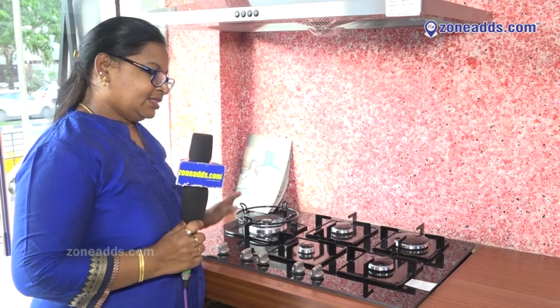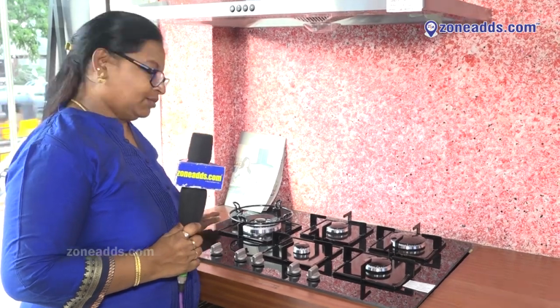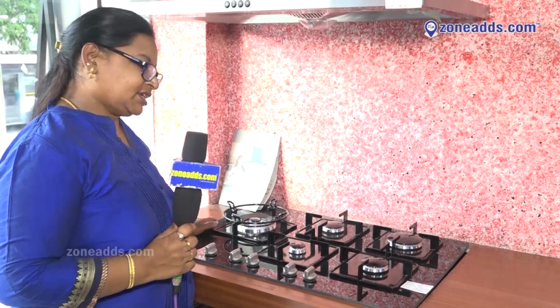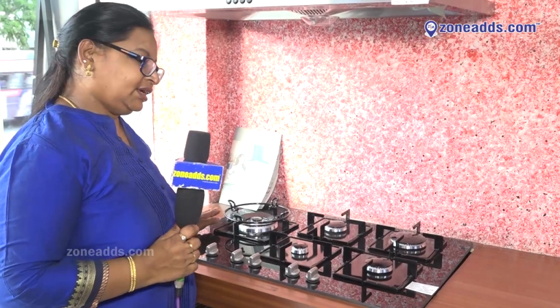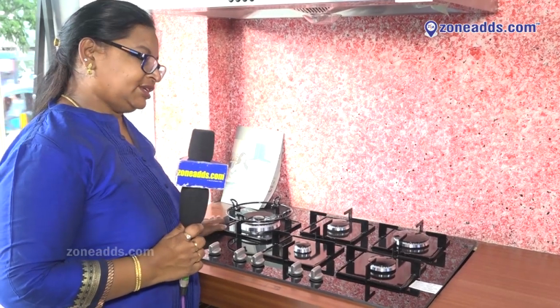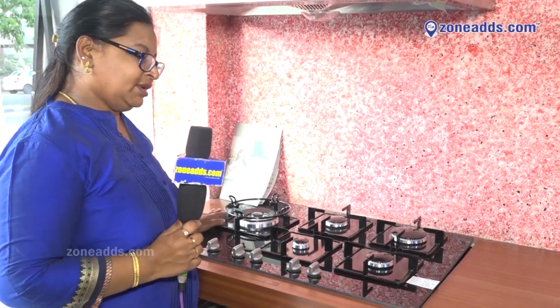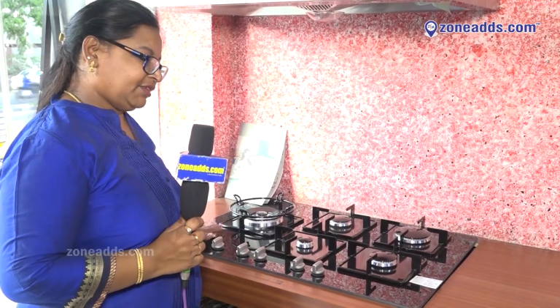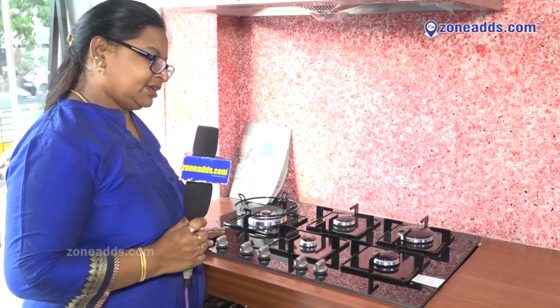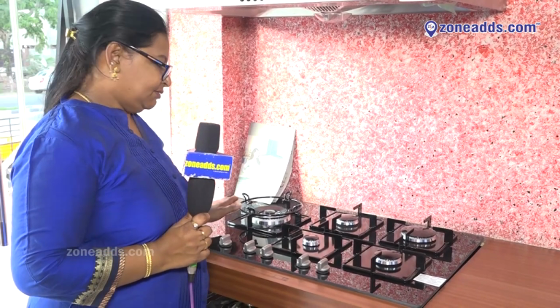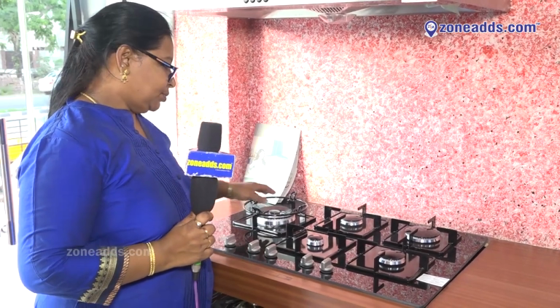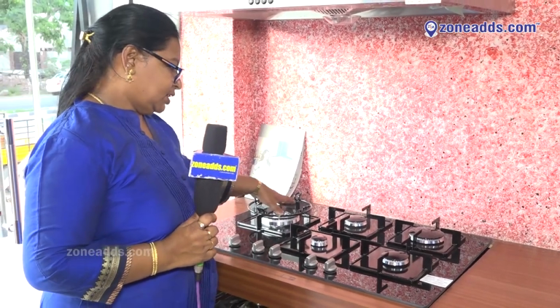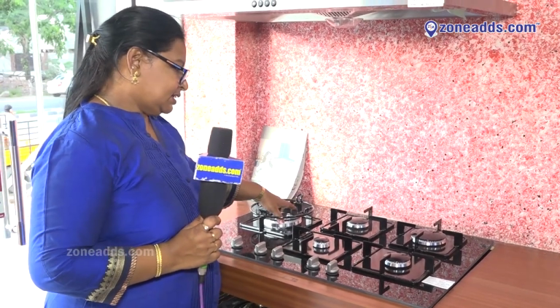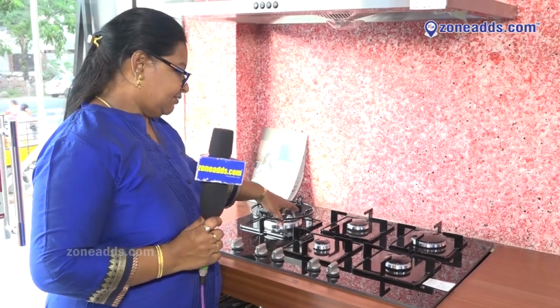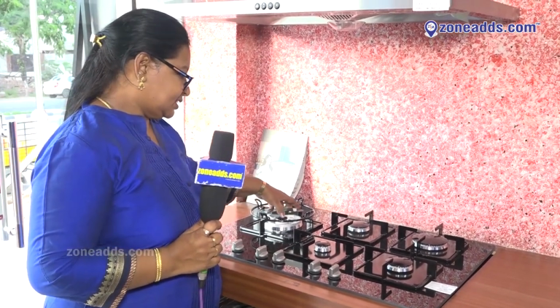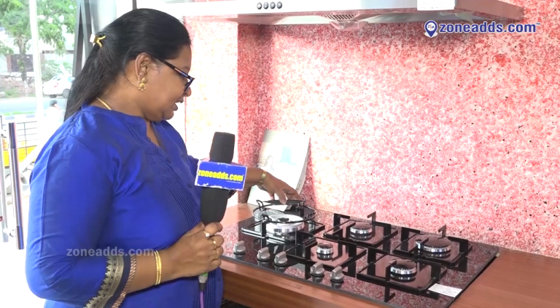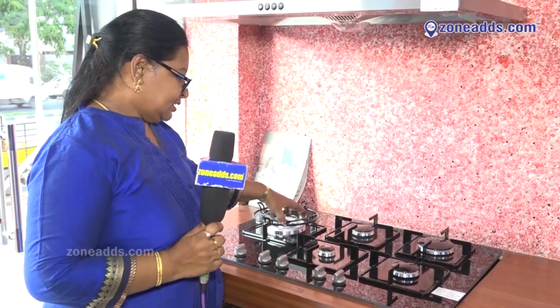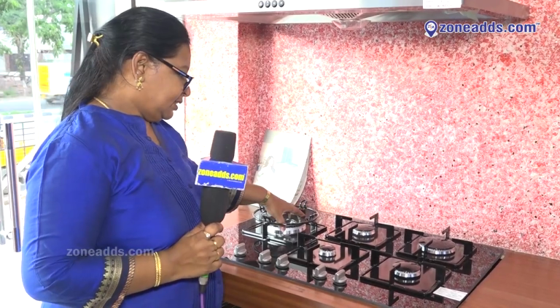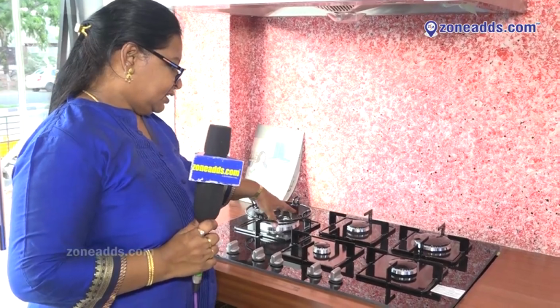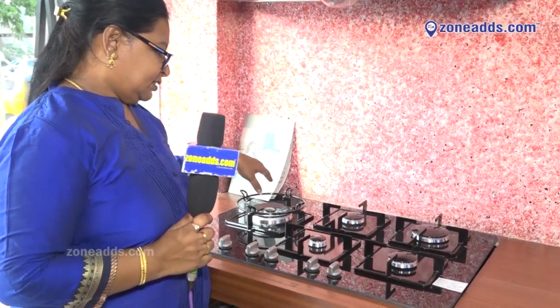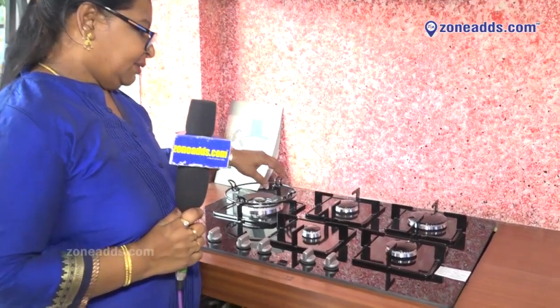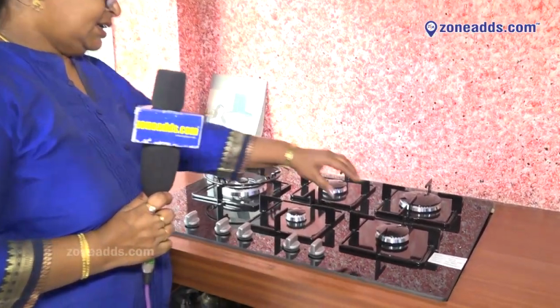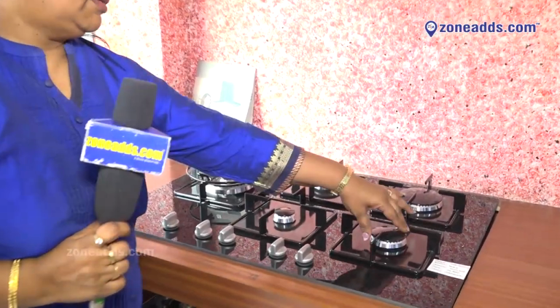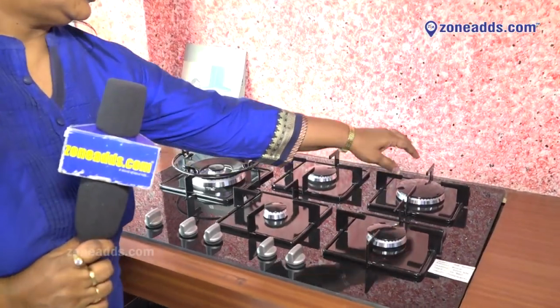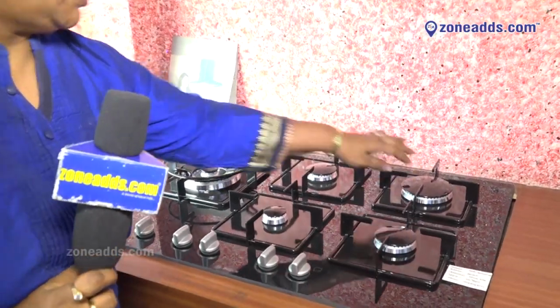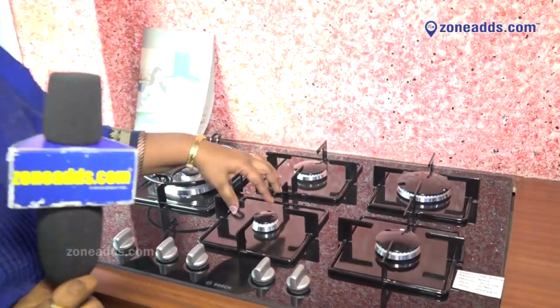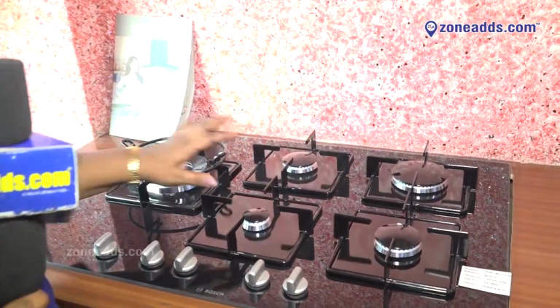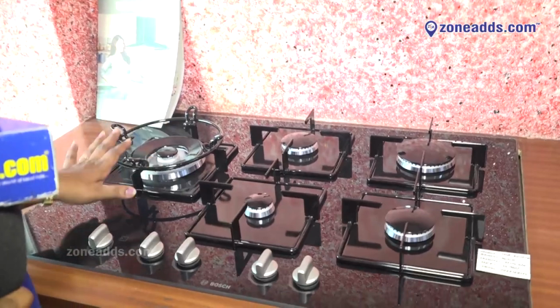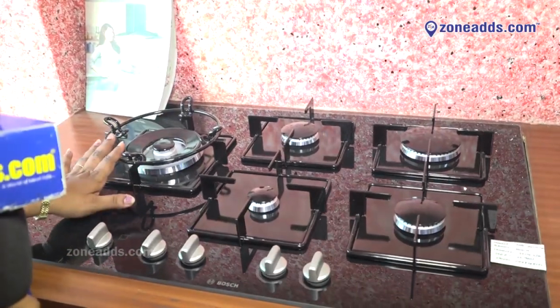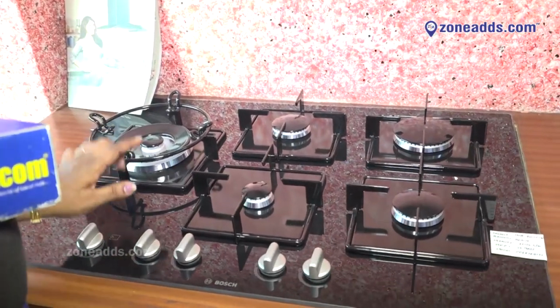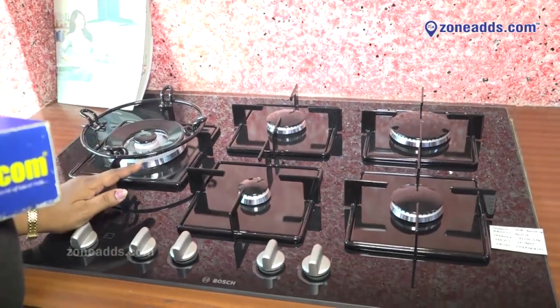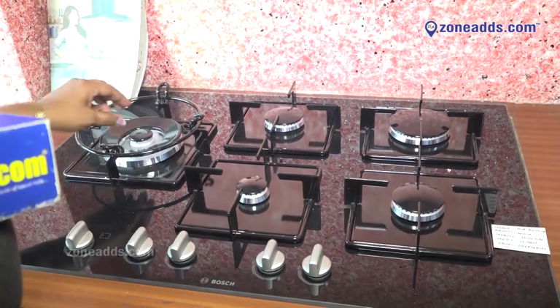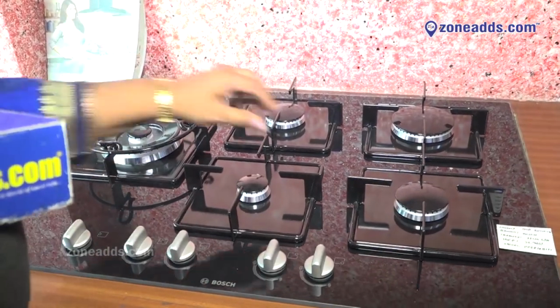This is a Bosch company built-in hob with five burners with European model burners. We have triple frame, double frame, and single frame — we have five burners in total.